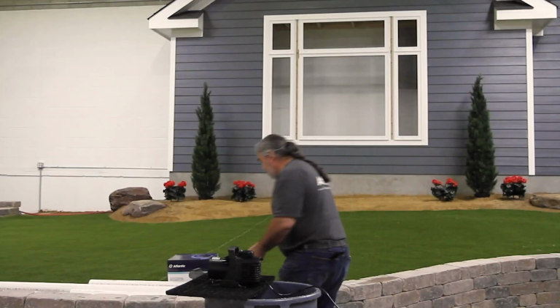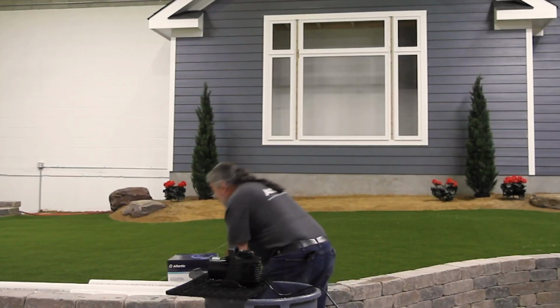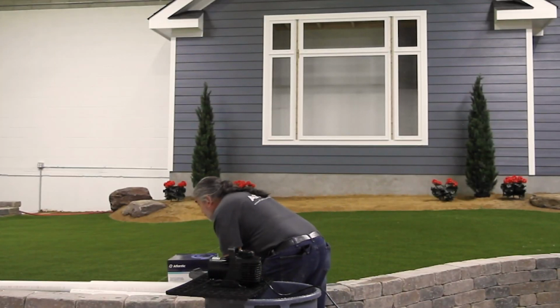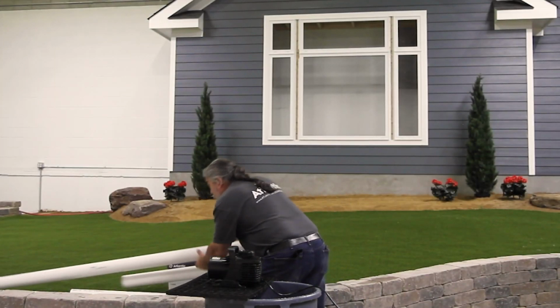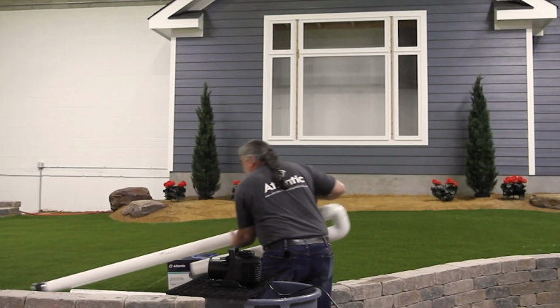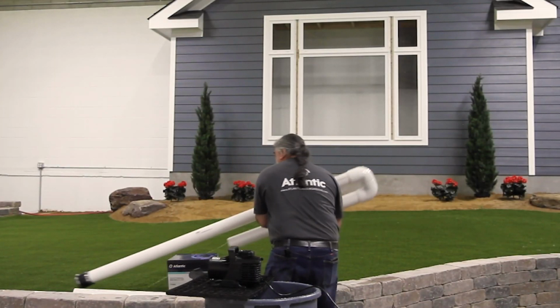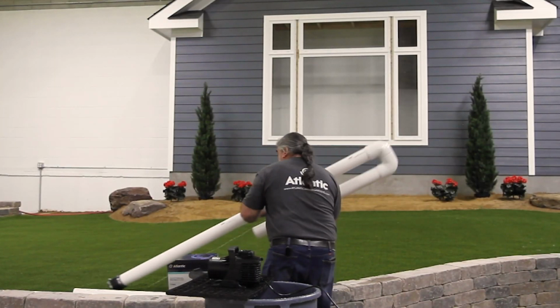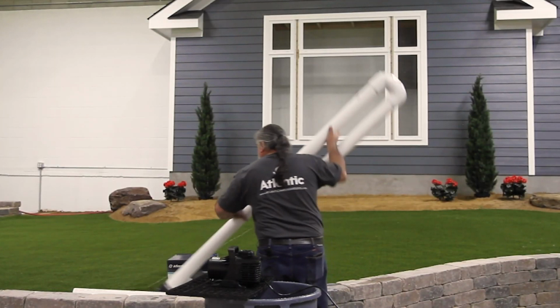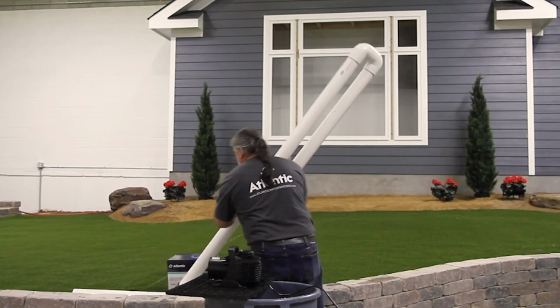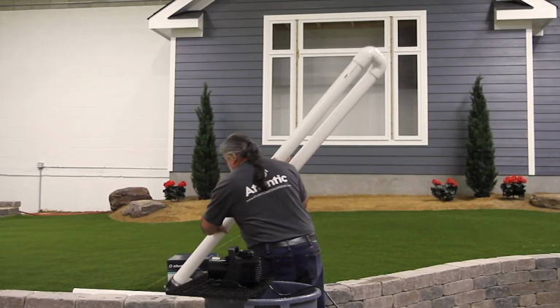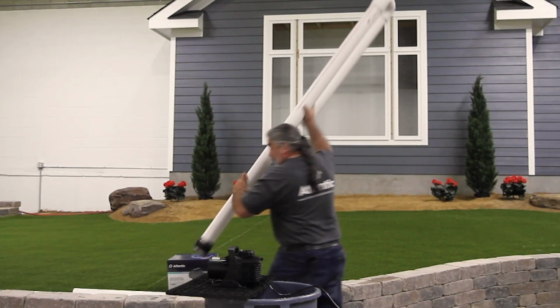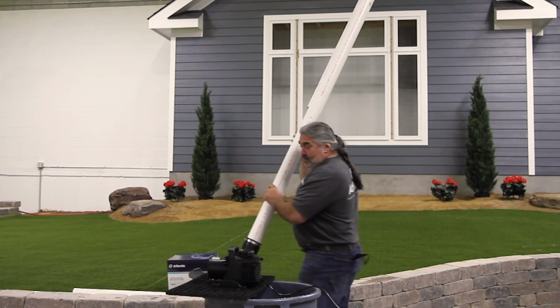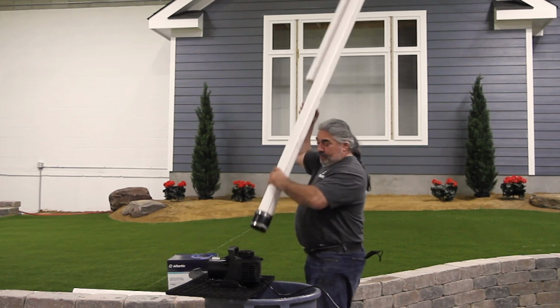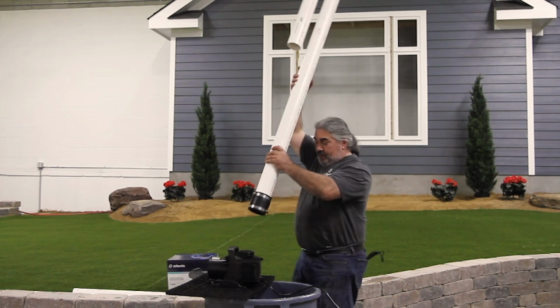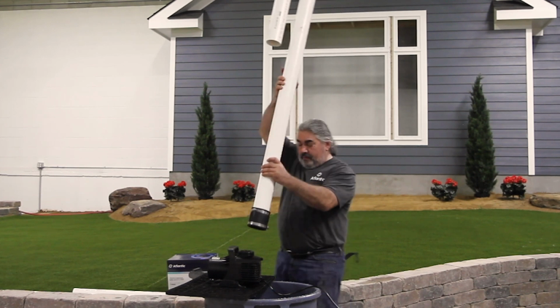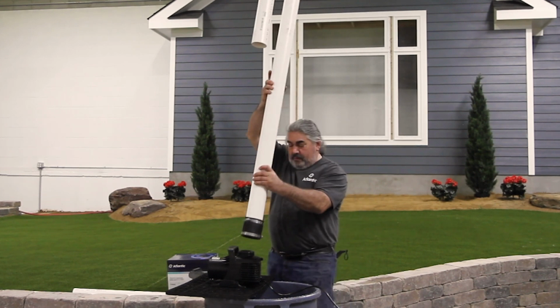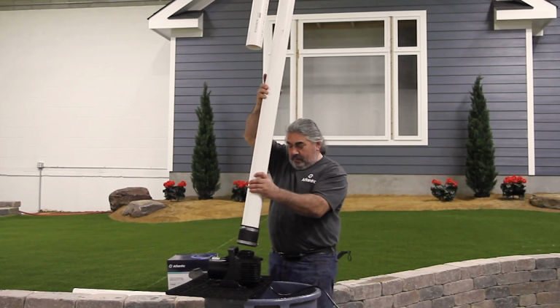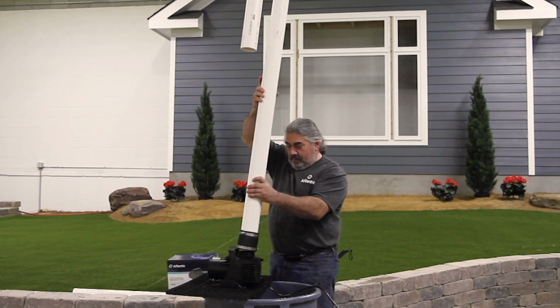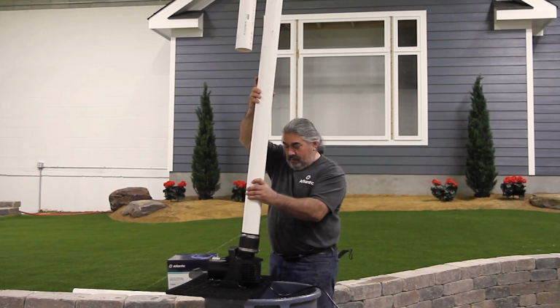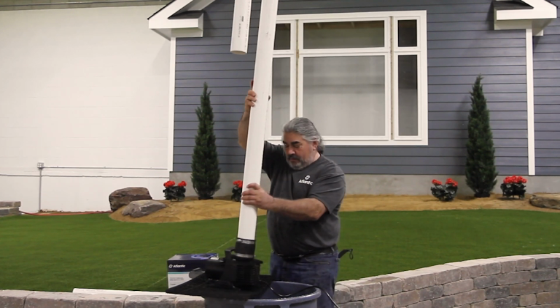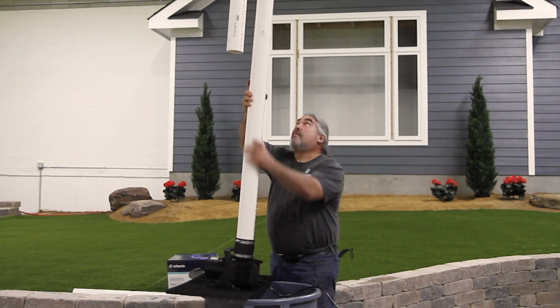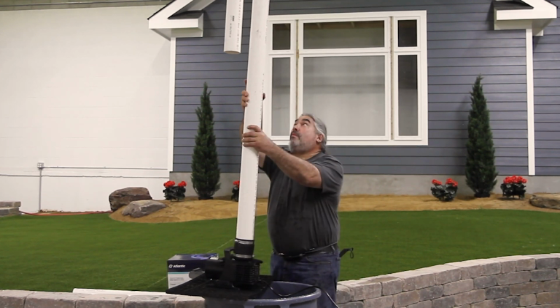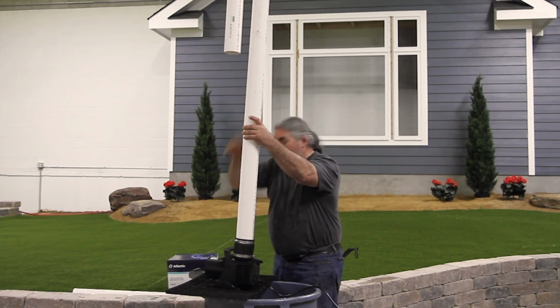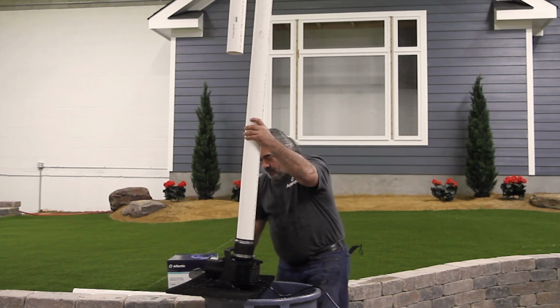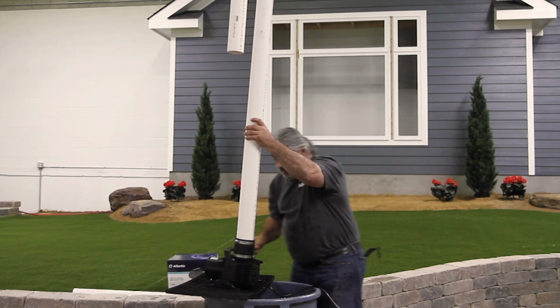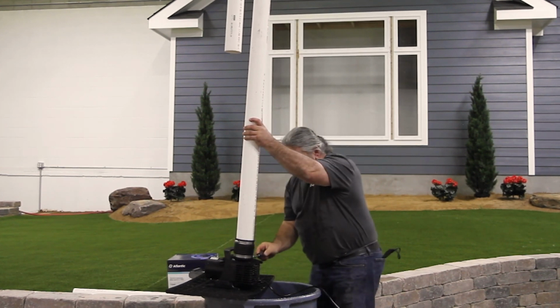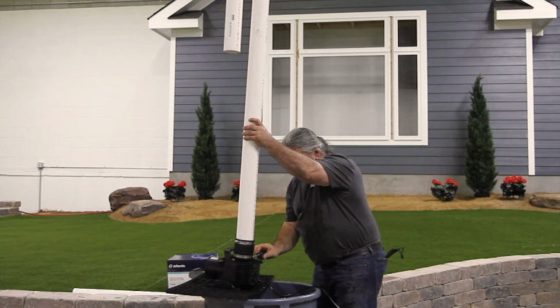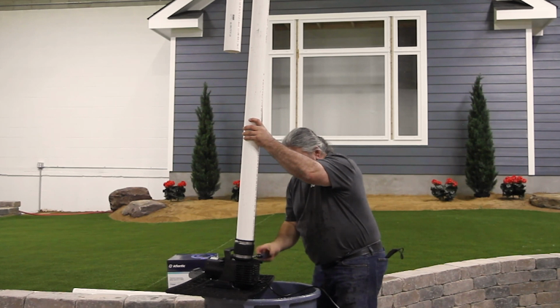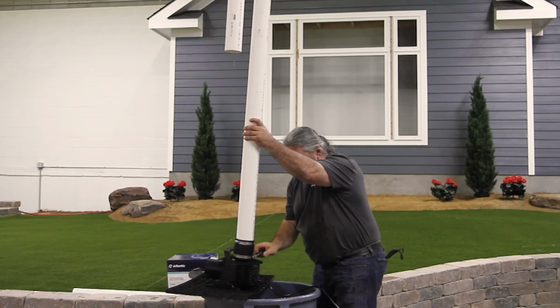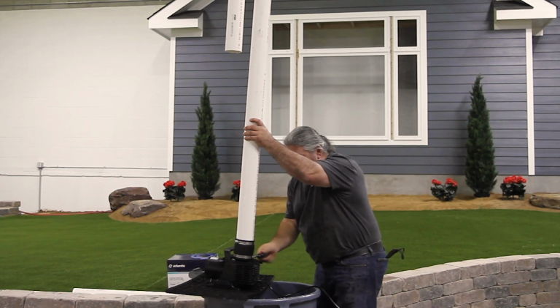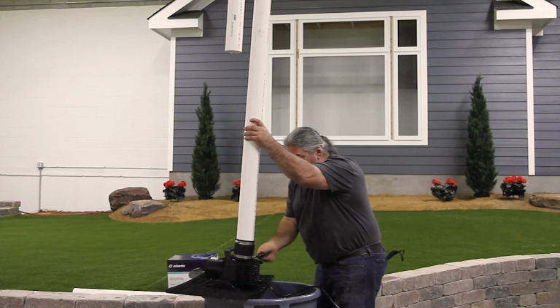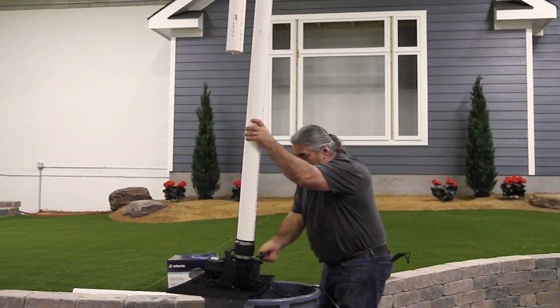Next, we'll attach the 10-foot length of 3-inch diameter pipe with two 90-degree elbows and a rubber coupling to the same pump and repeat the same procedure, timing how long it takes to fill the 5-gallon pail.